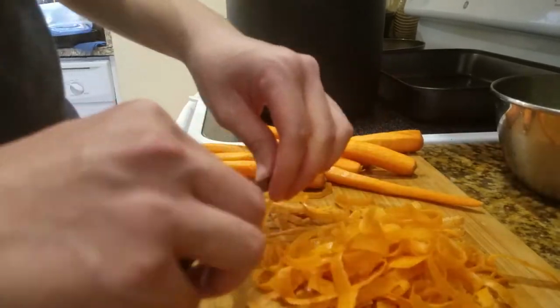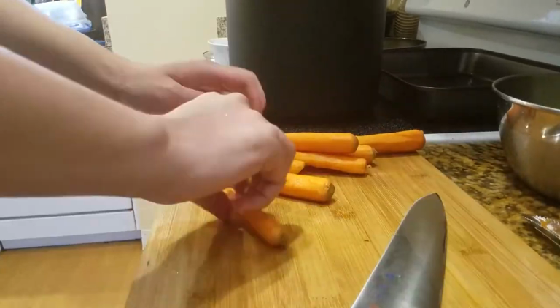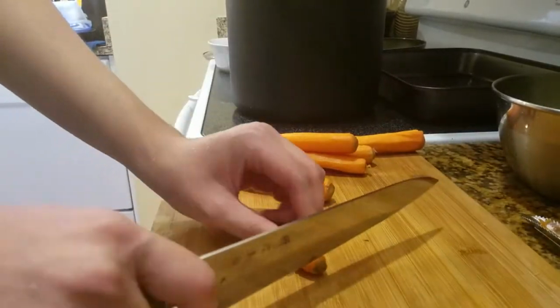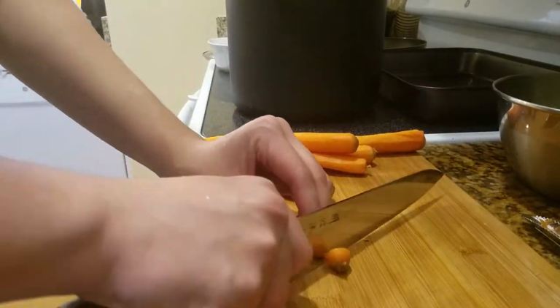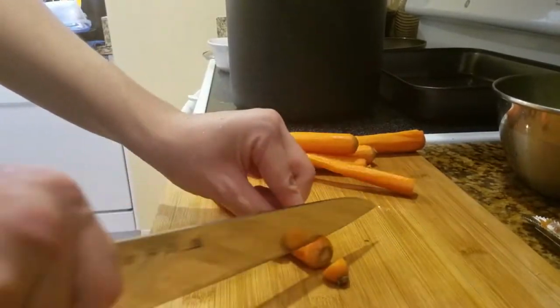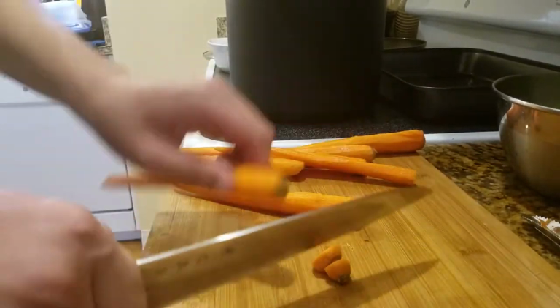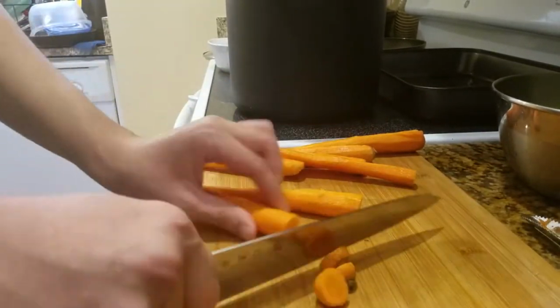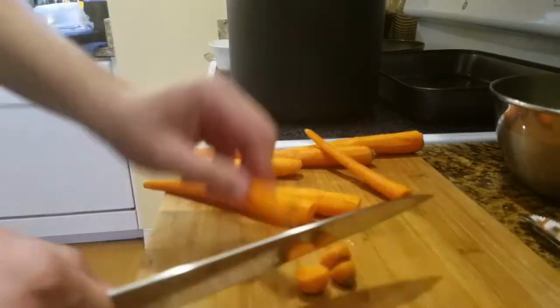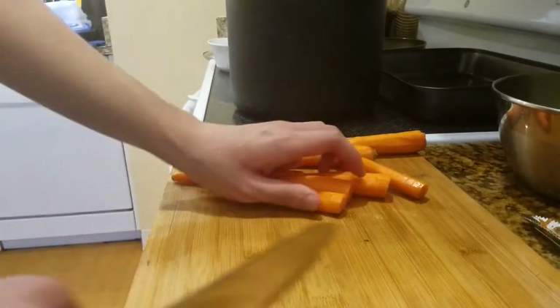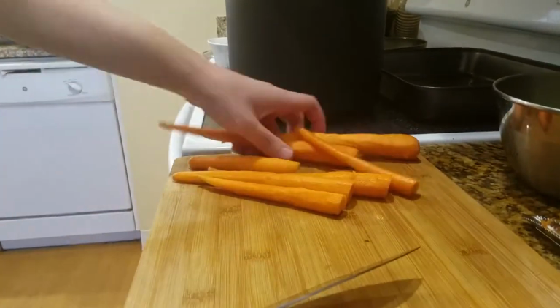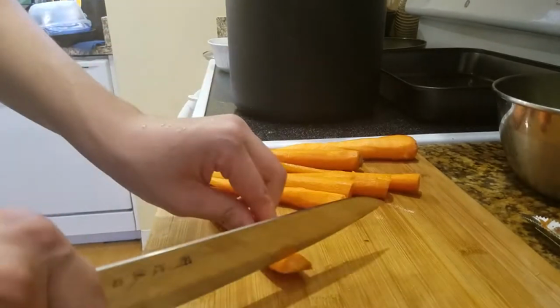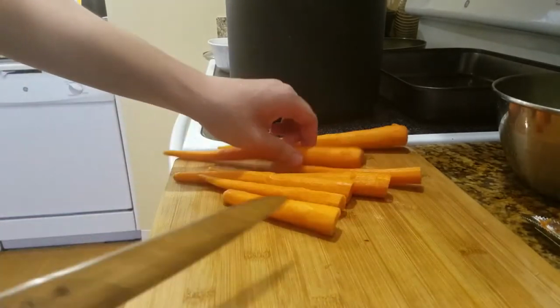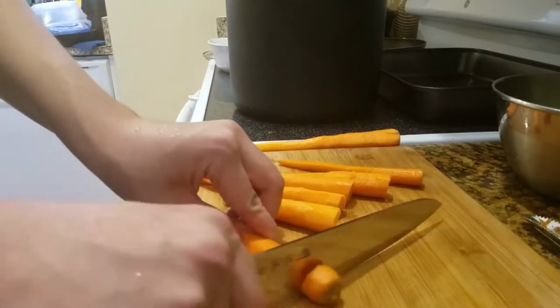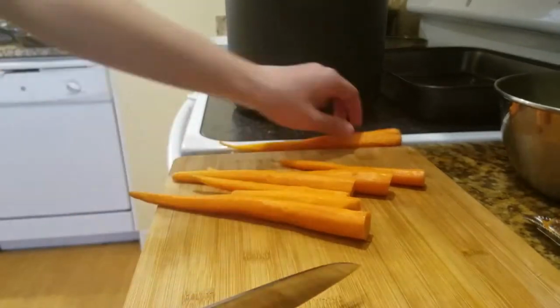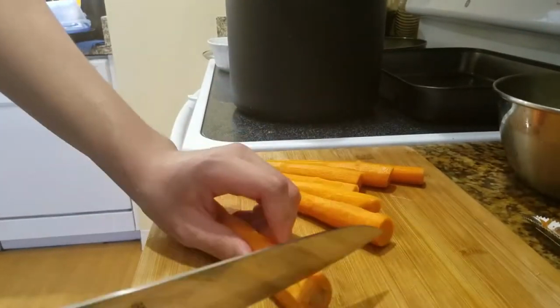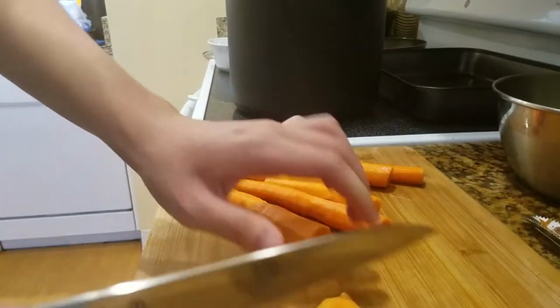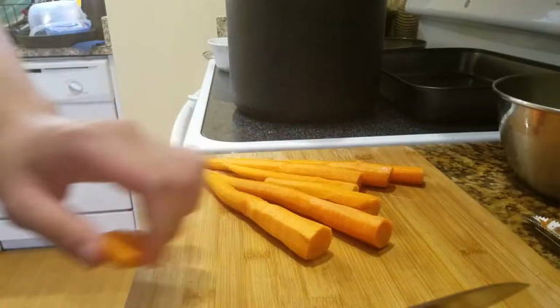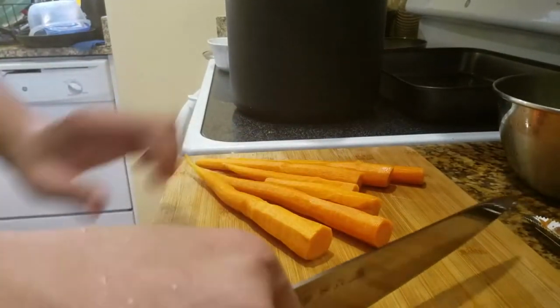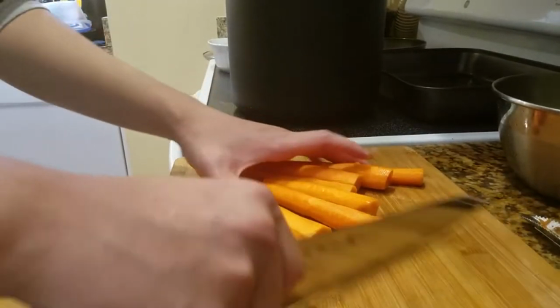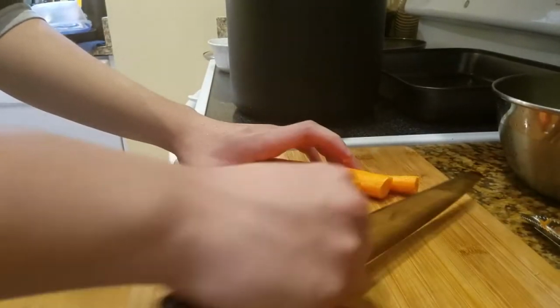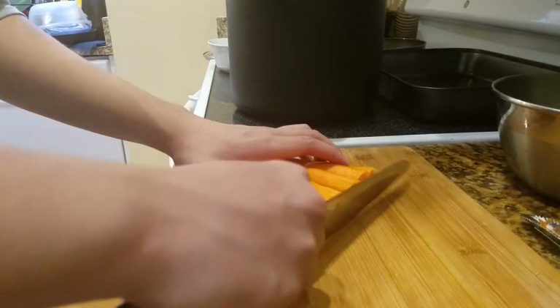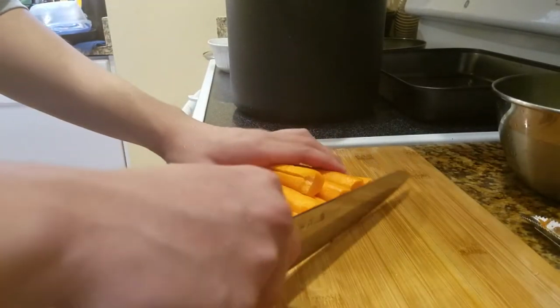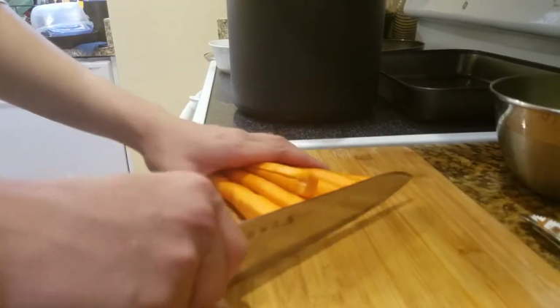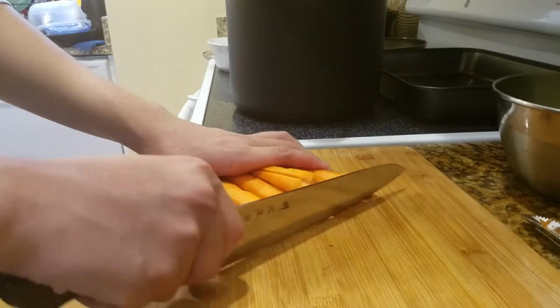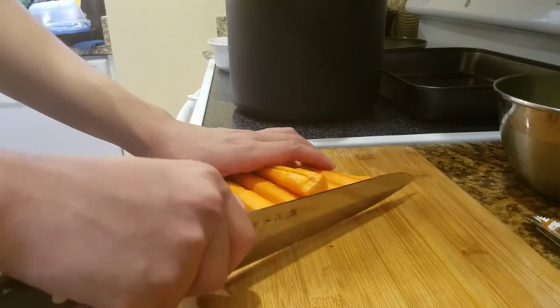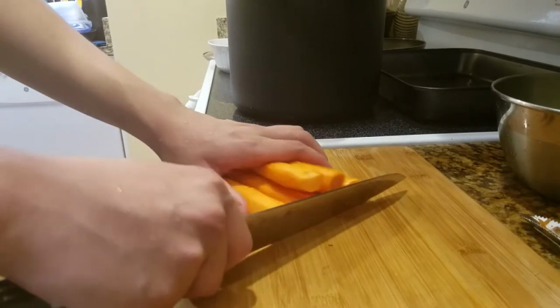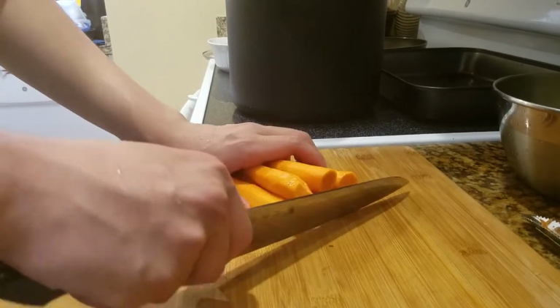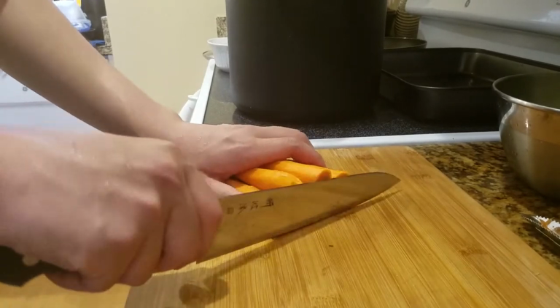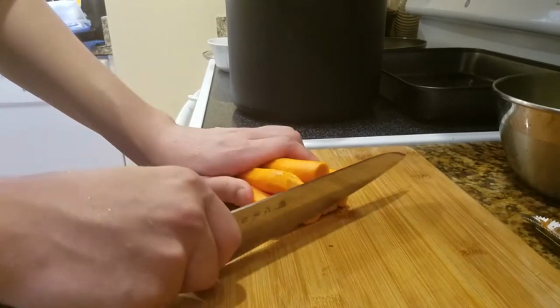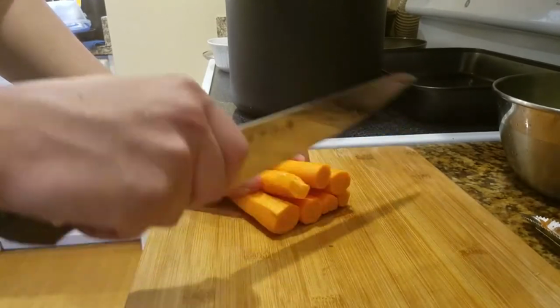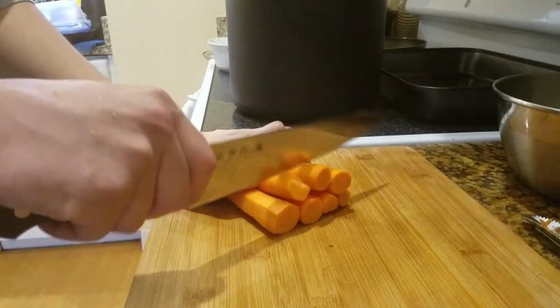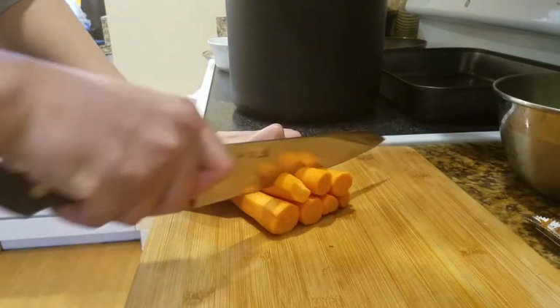Anyway, let's remove the tips — well, not the tips, the heads. I don't know what the hell you call it, the root part of the carrot. I'm going to chop it into half-inch or one-inch chunks.